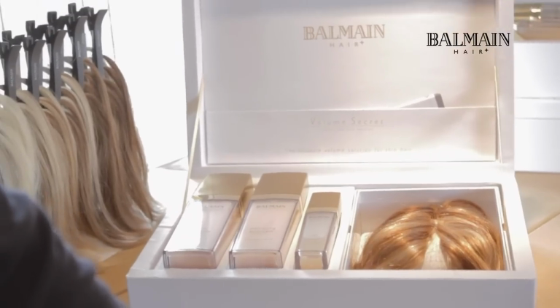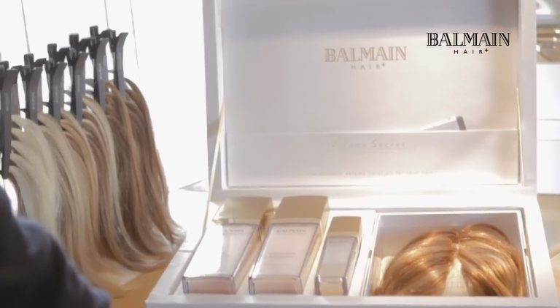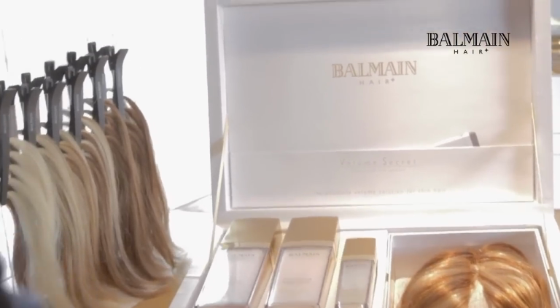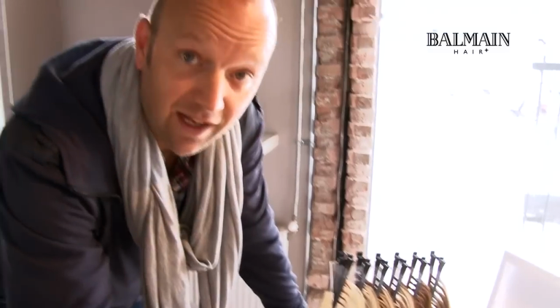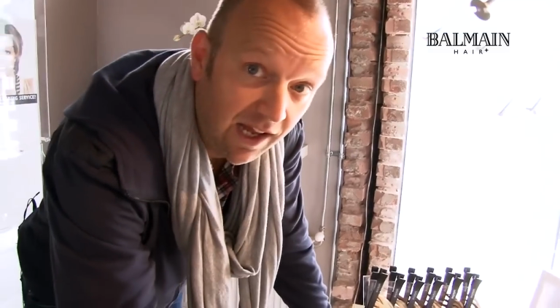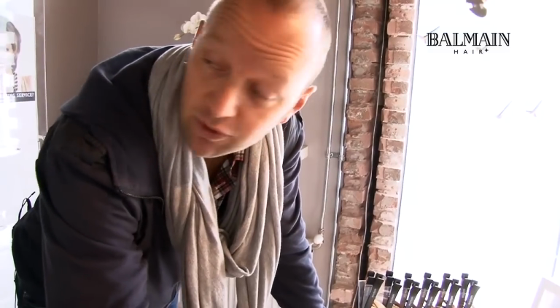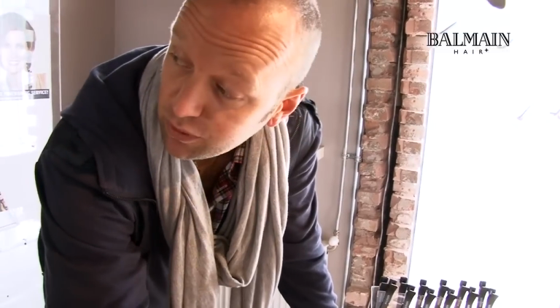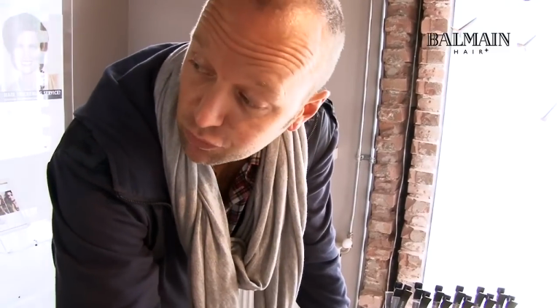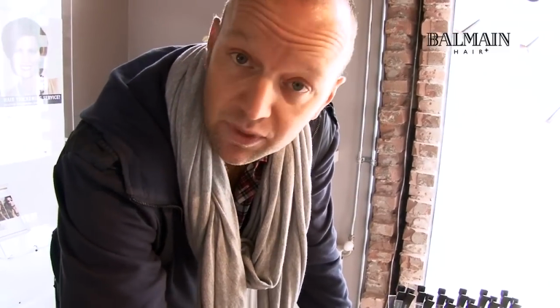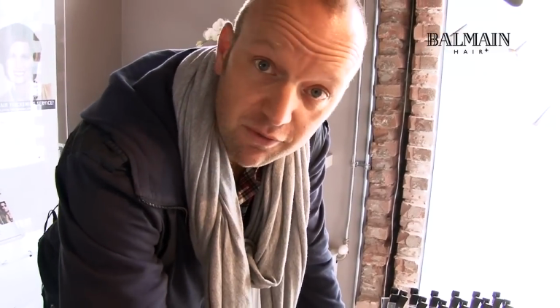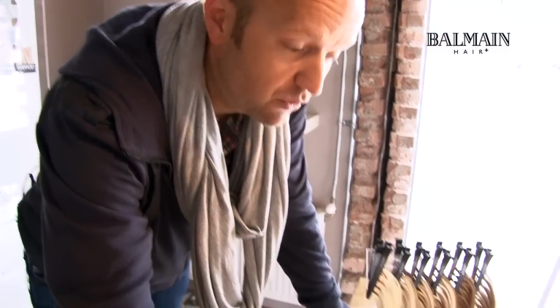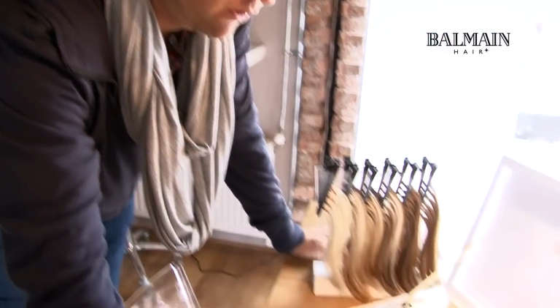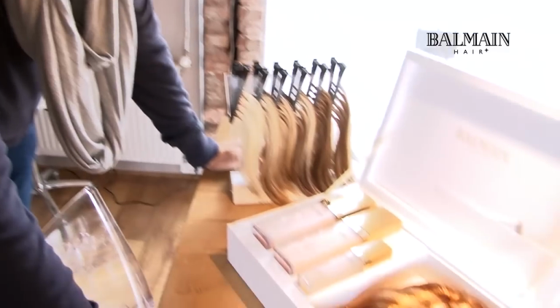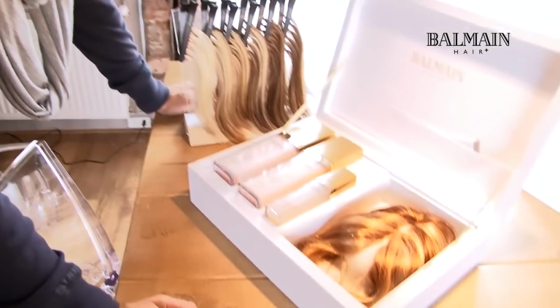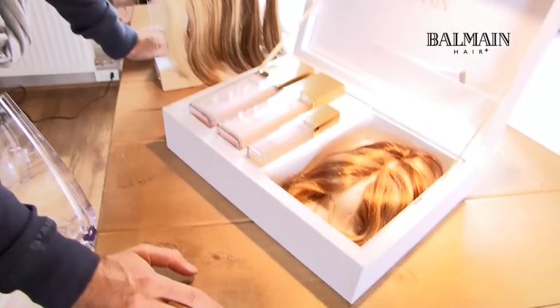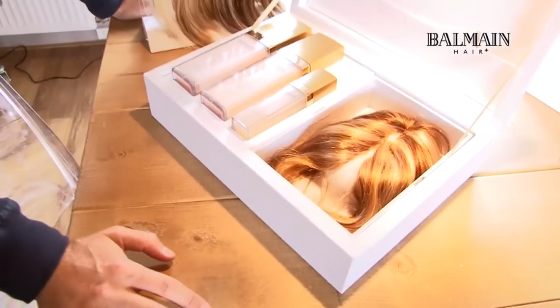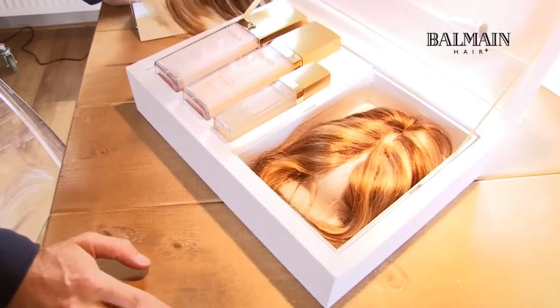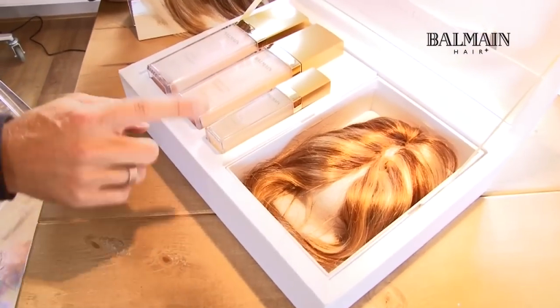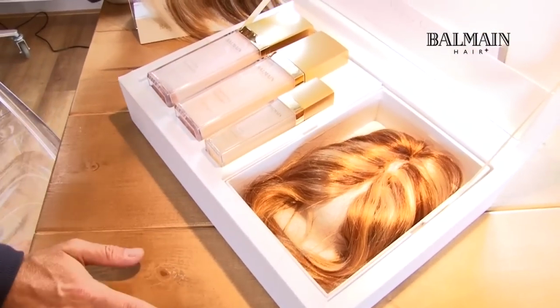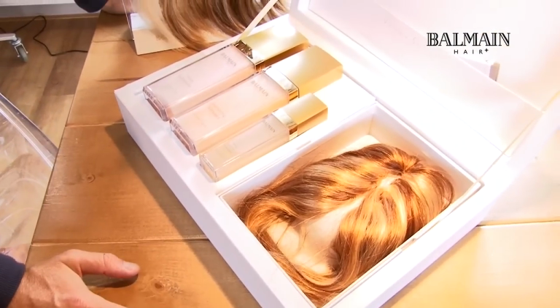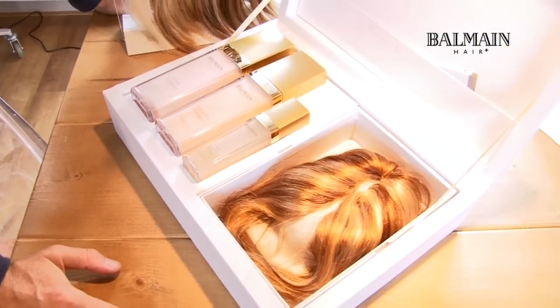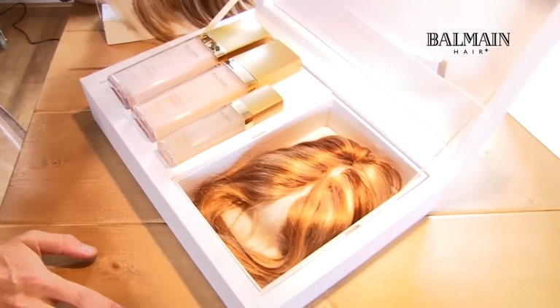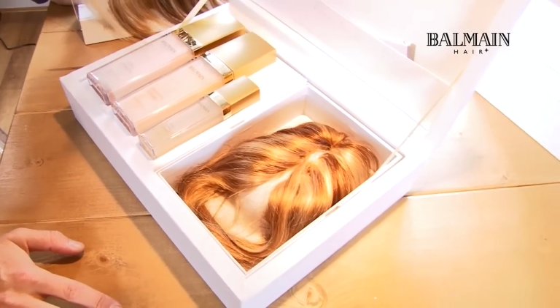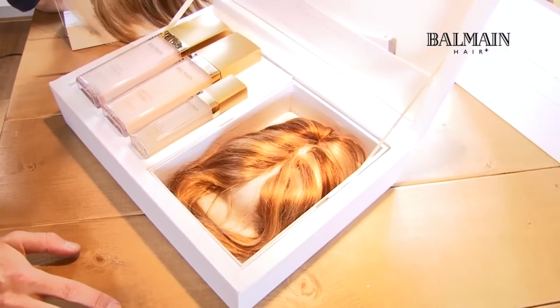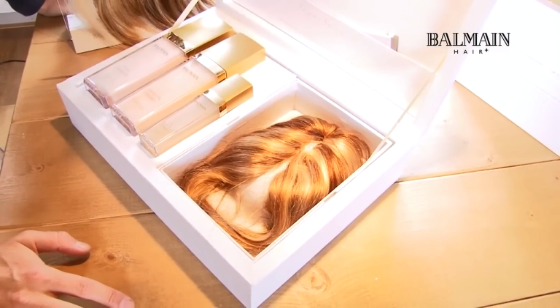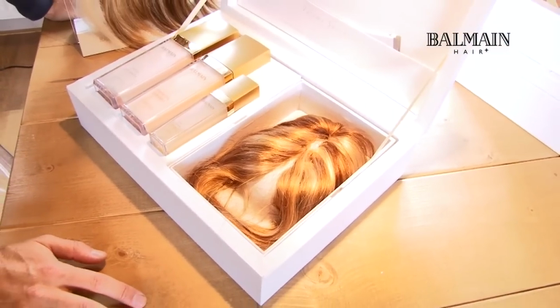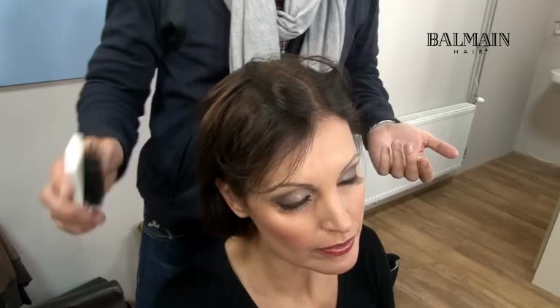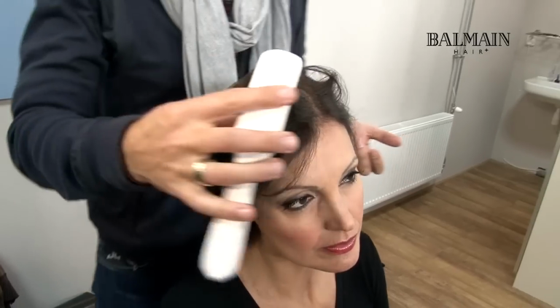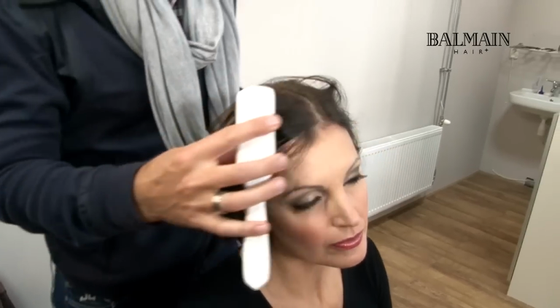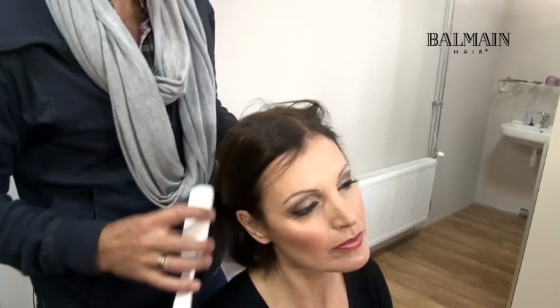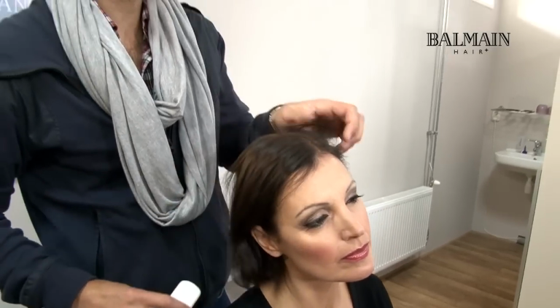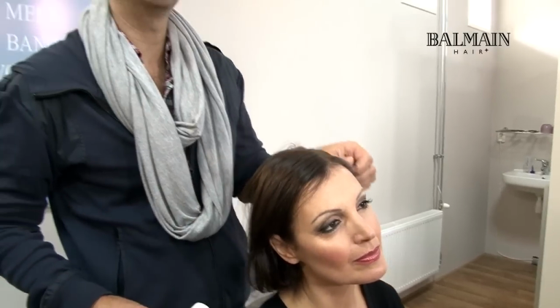First of all, have a look at the beautiful color mixtures that we work with. You see that in this particular hair piece we used about six, seven different colors to create a very natural look.